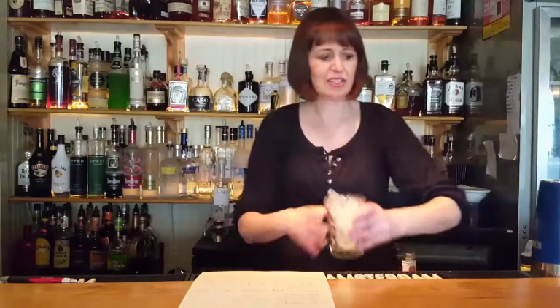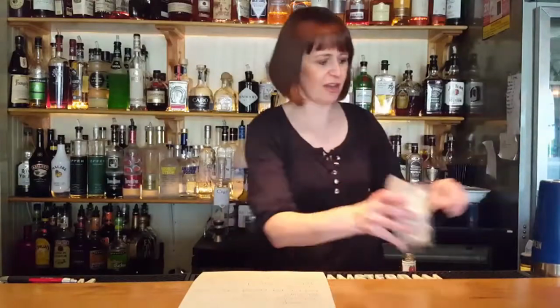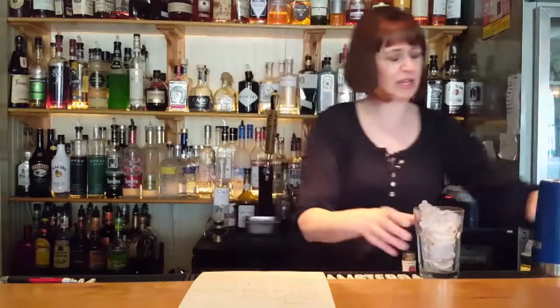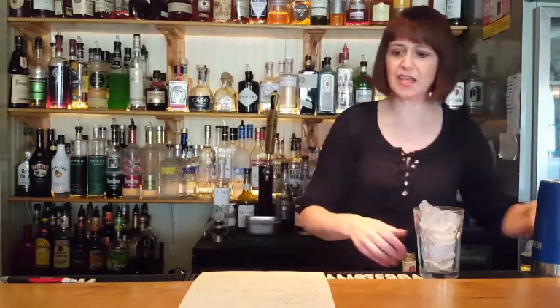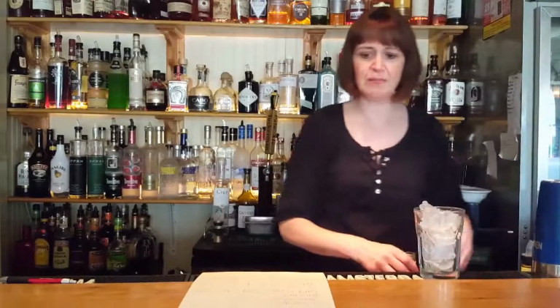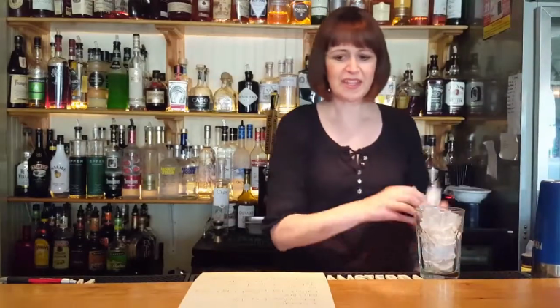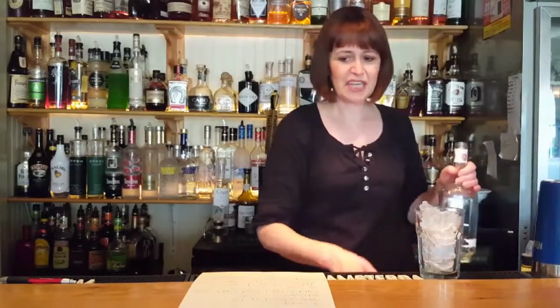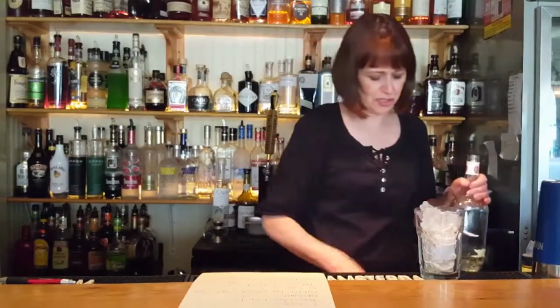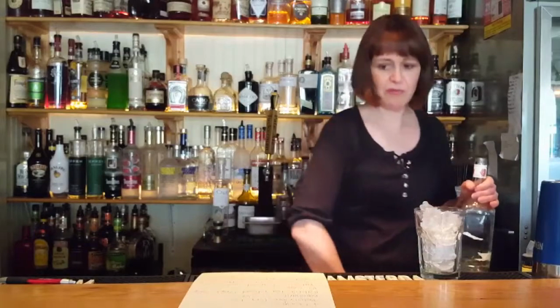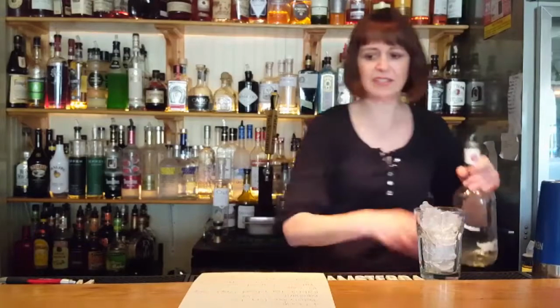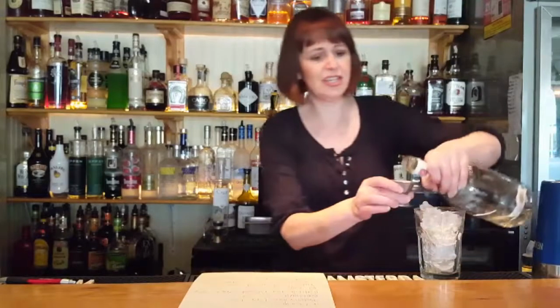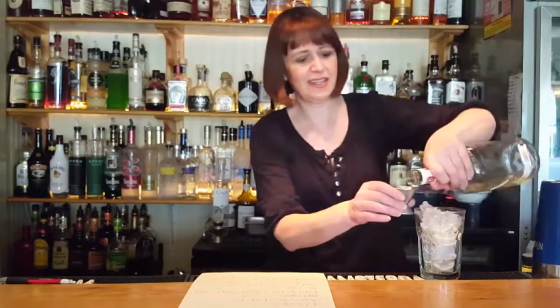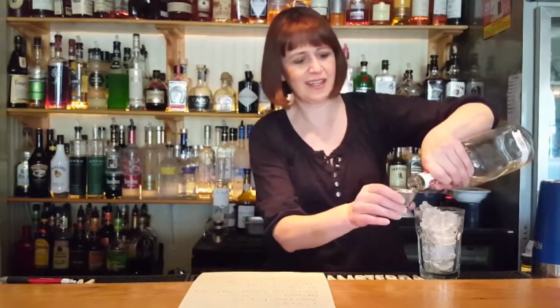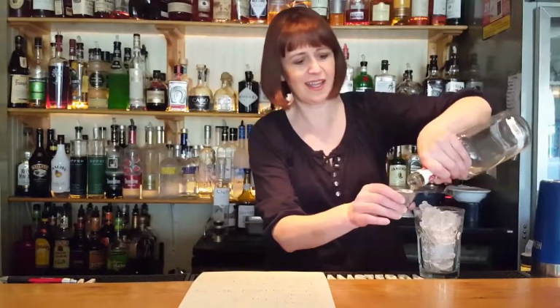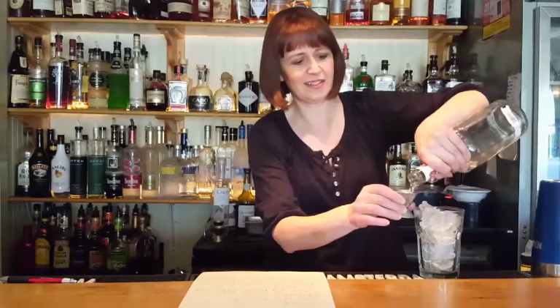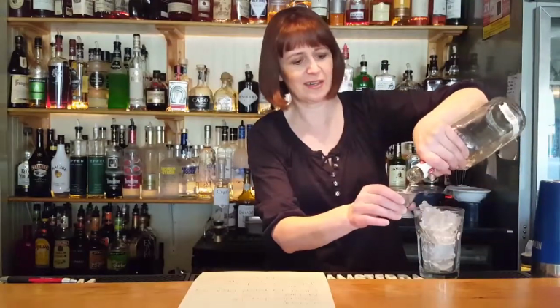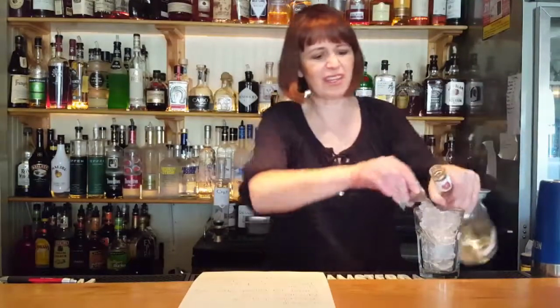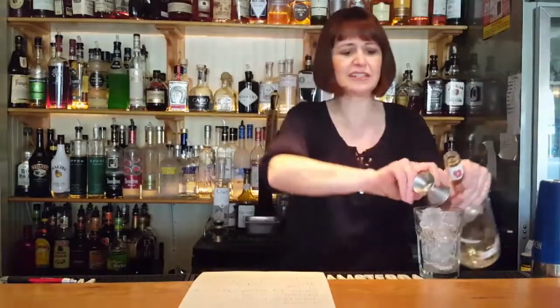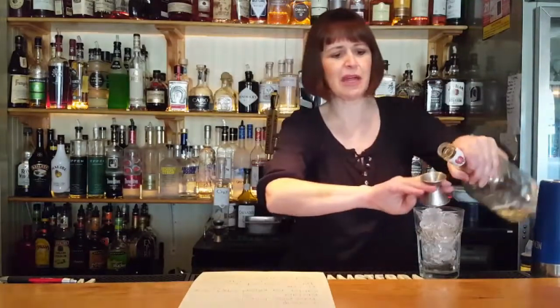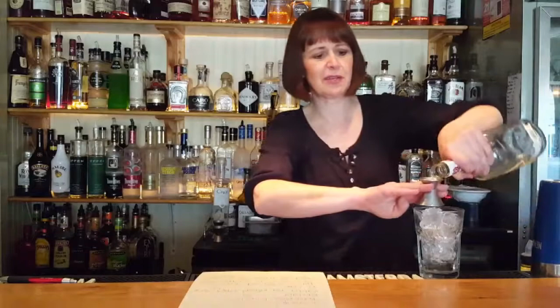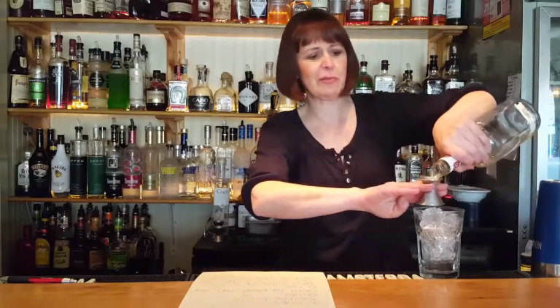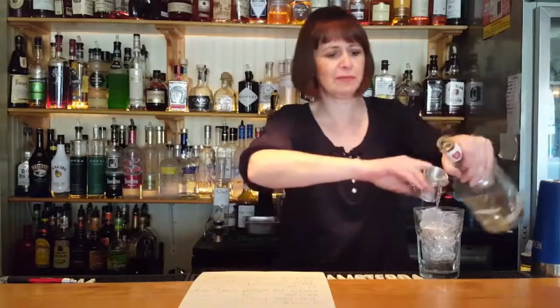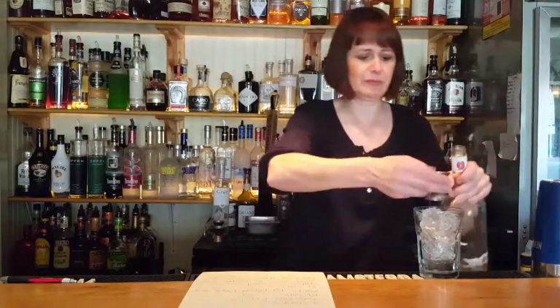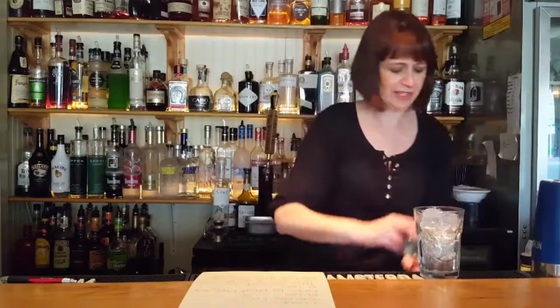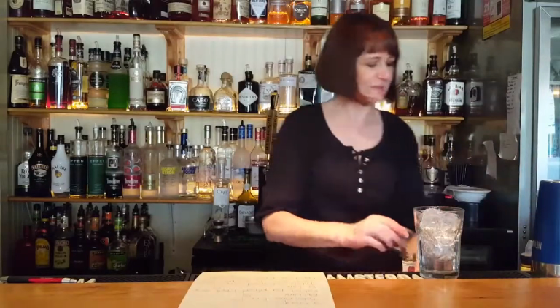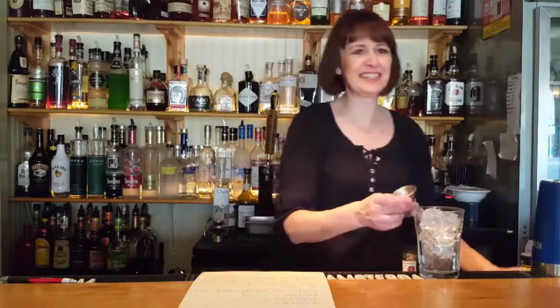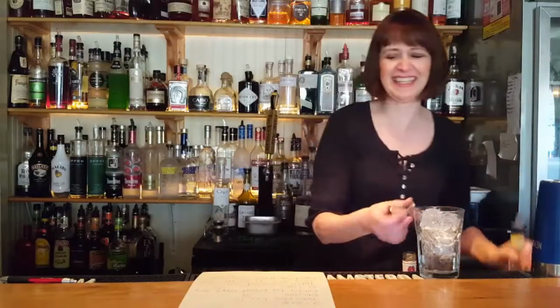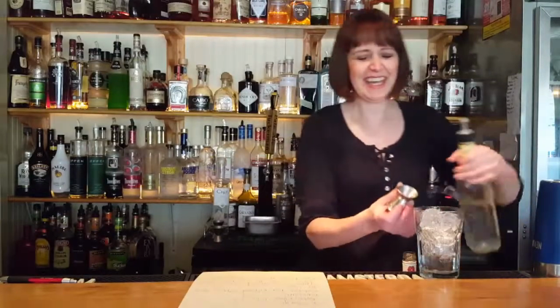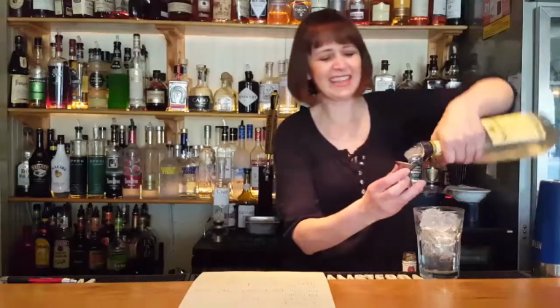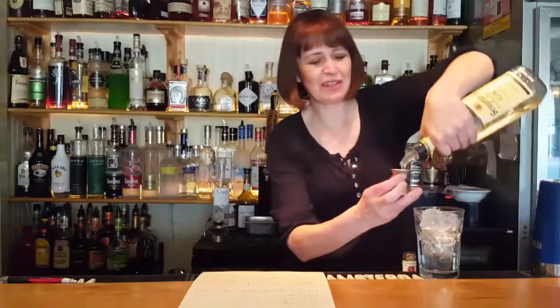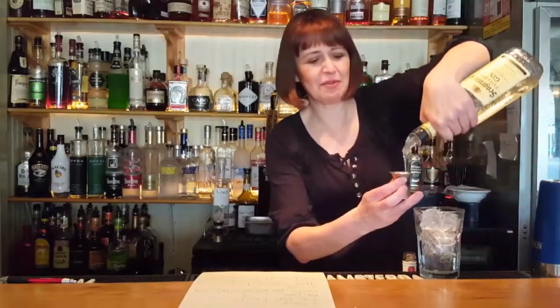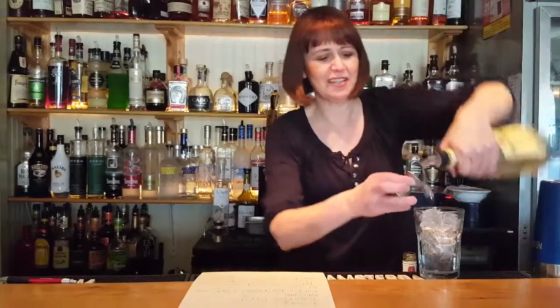We're going to start off with some of St. George's Botanivore Gin. I'm not going to give the exact amount, so it can remain mysterious. And then we put in some Beauchant.